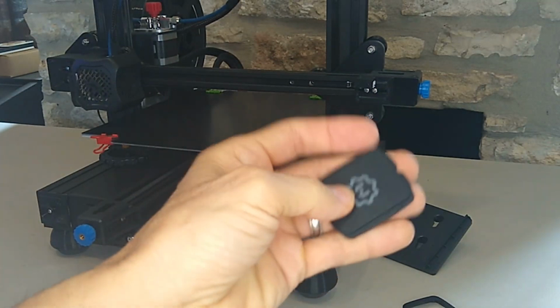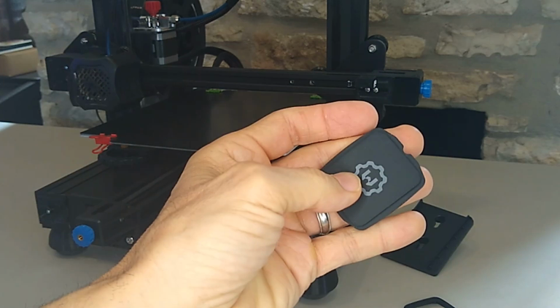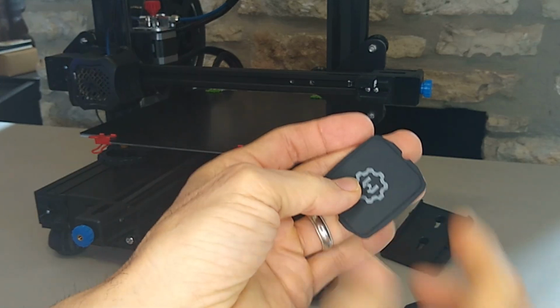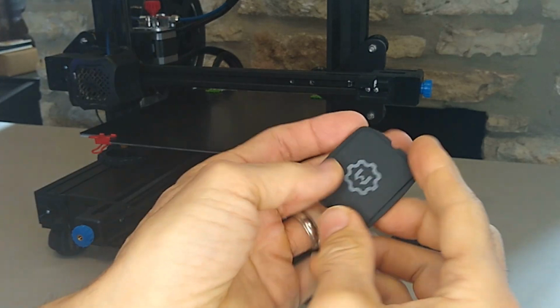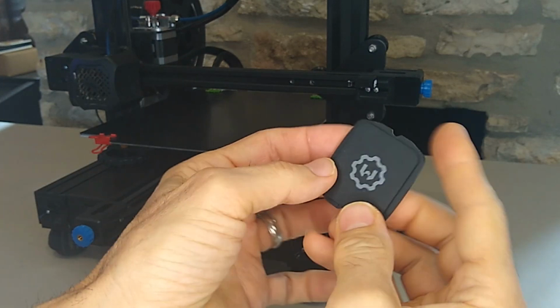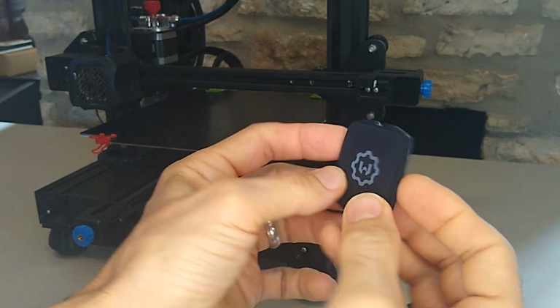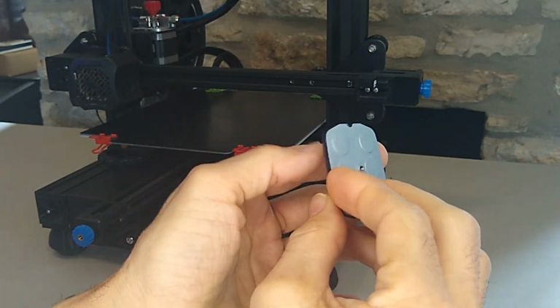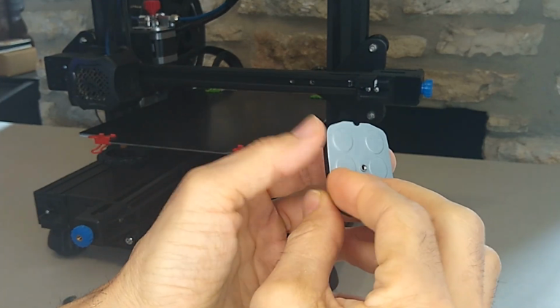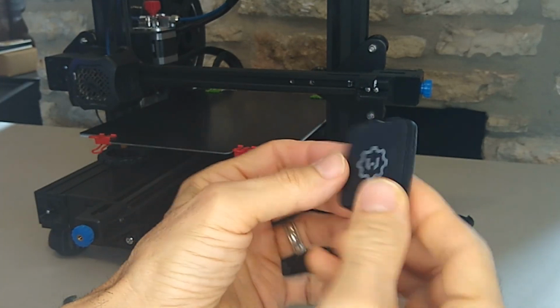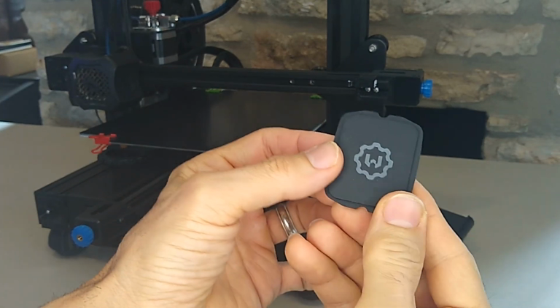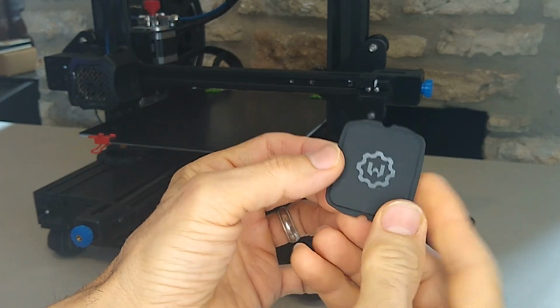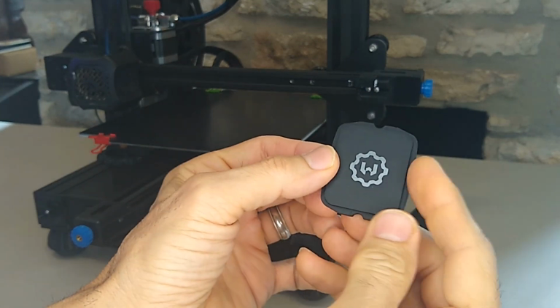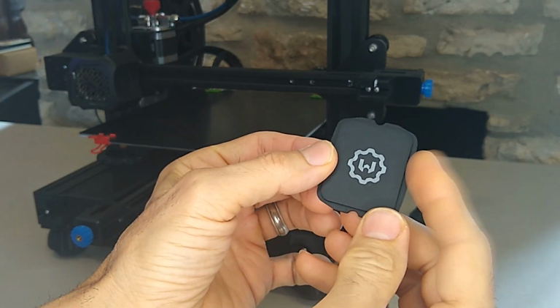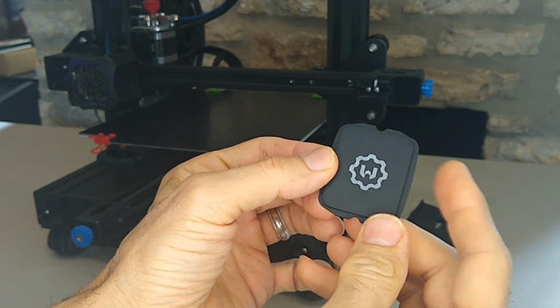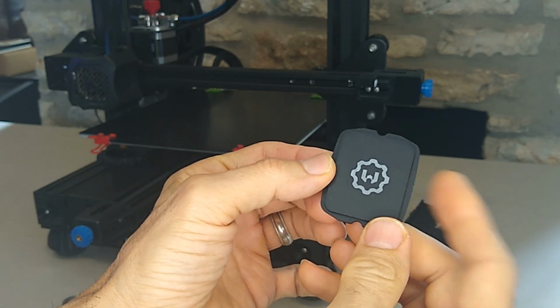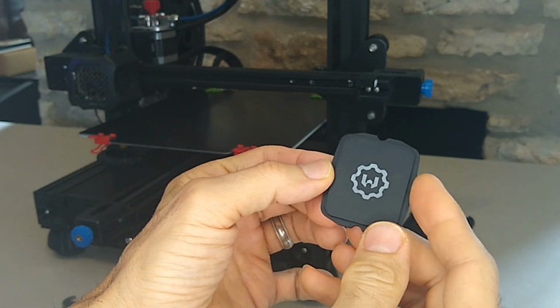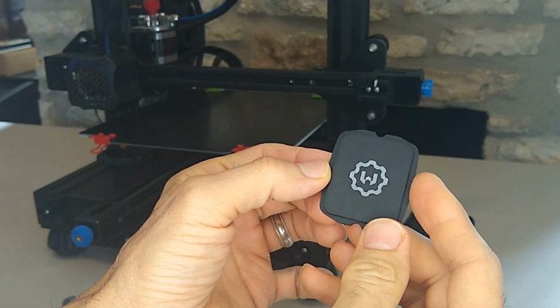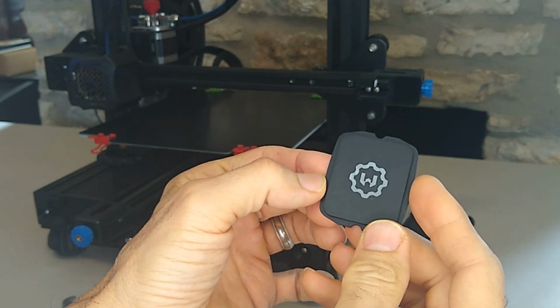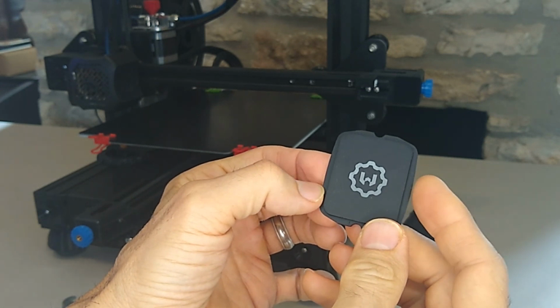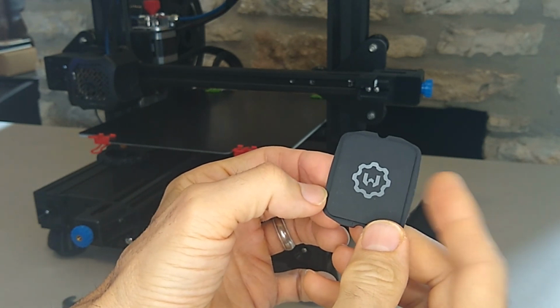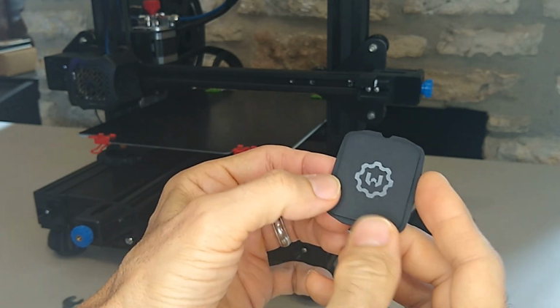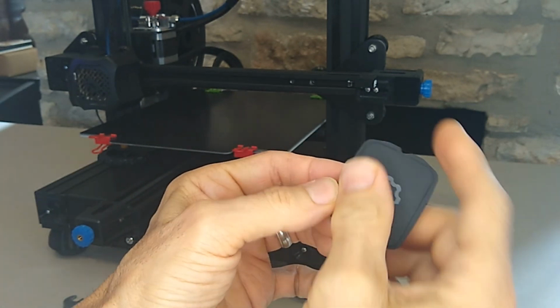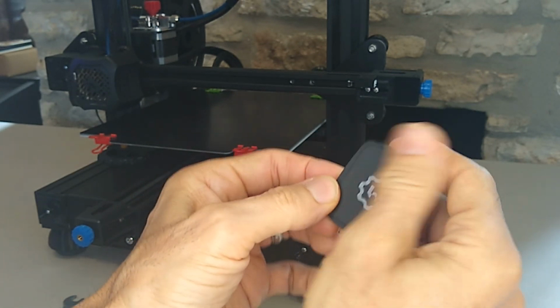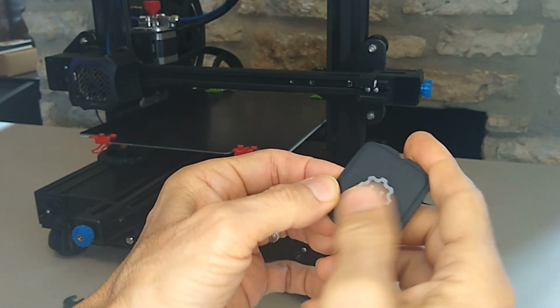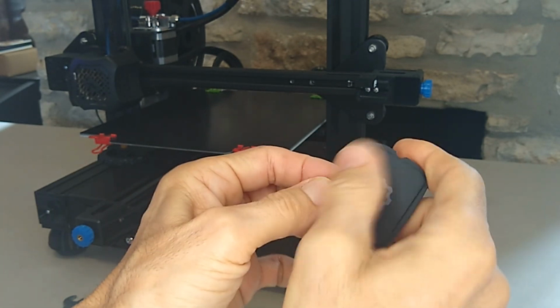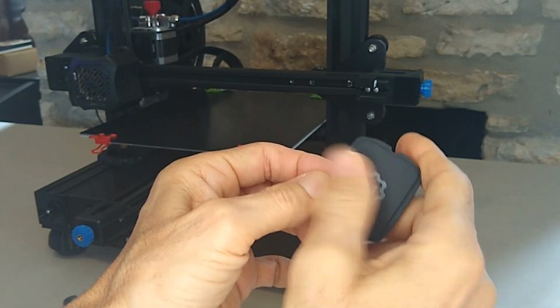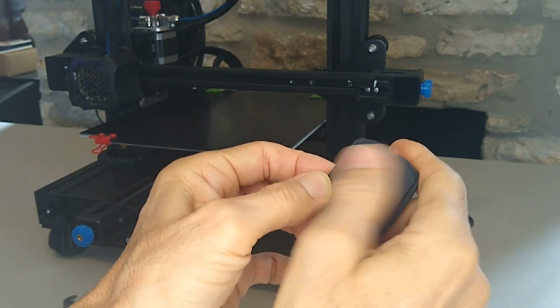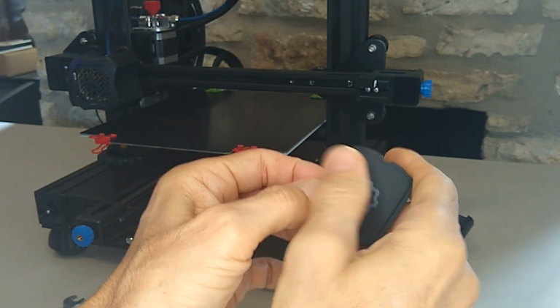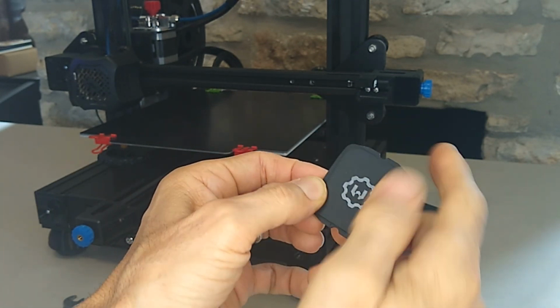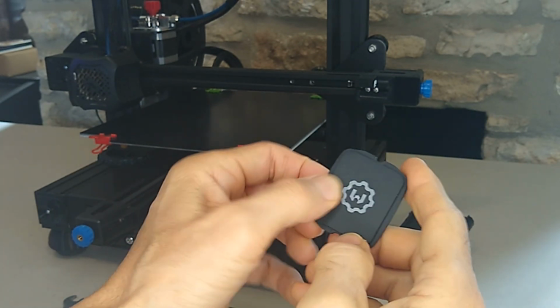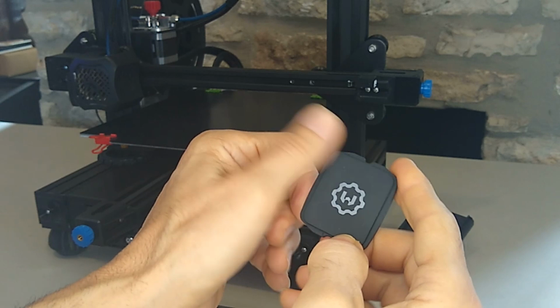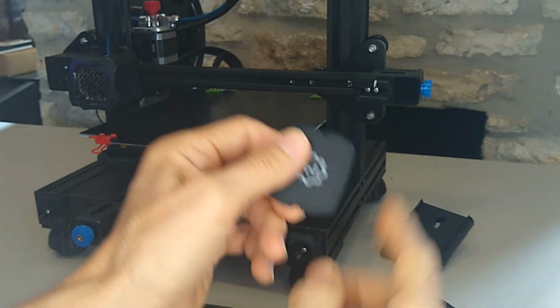This is the part we want right here — this little centerpiece. Let's jump onto OnShape and design a part for this. Before we do that, we've got to take some measurements.